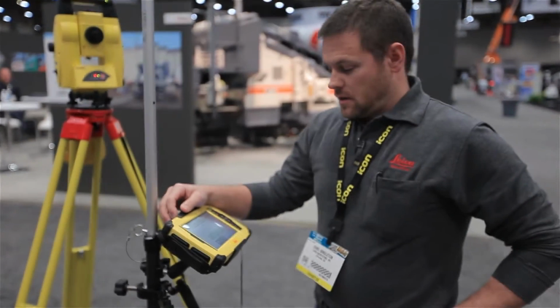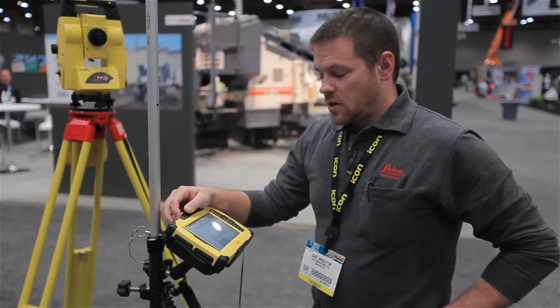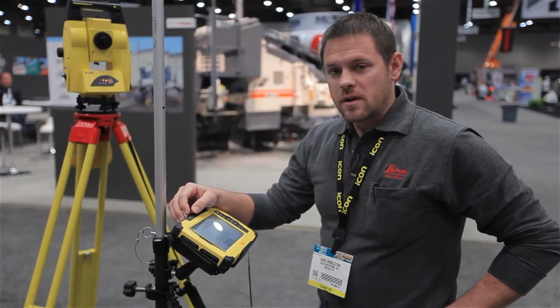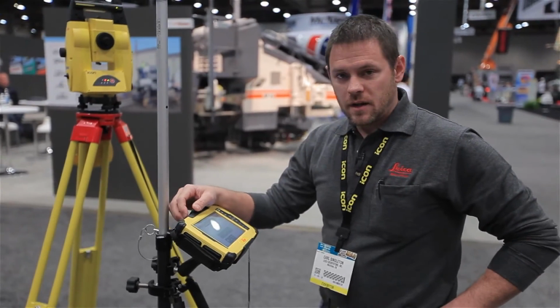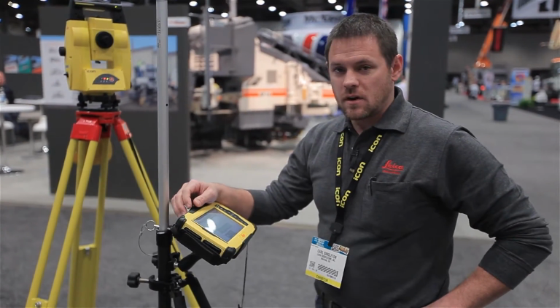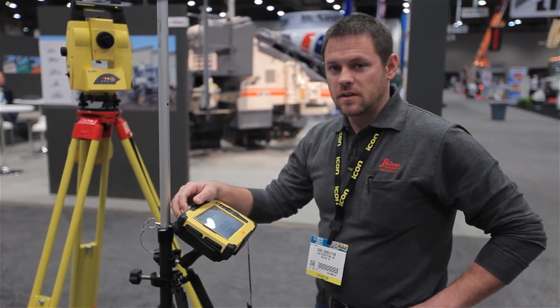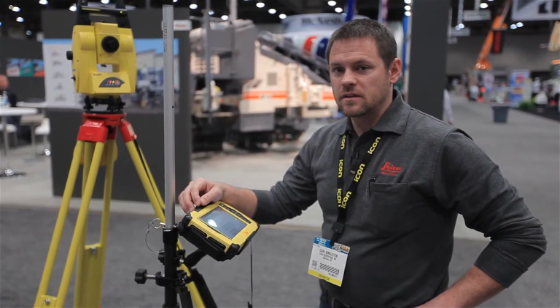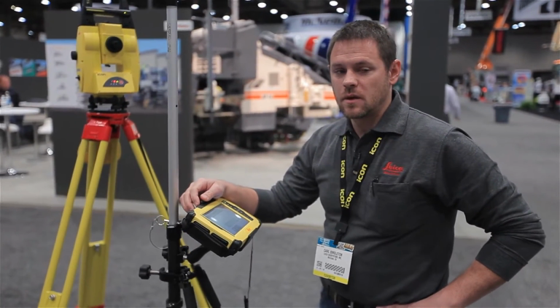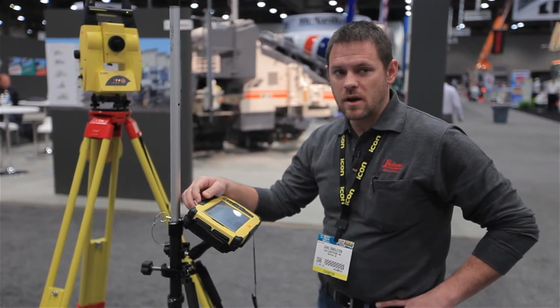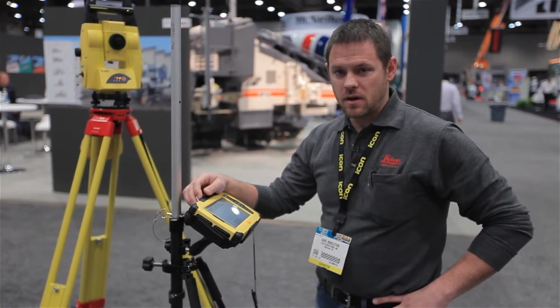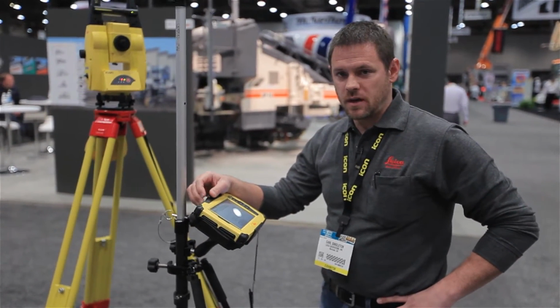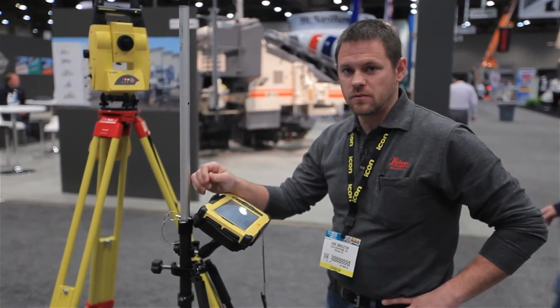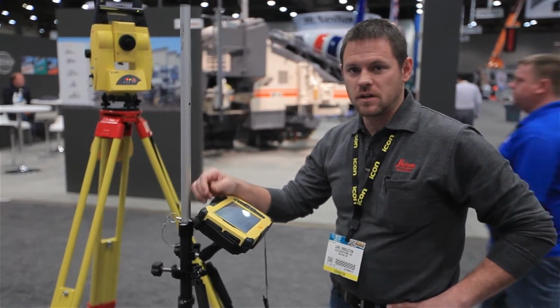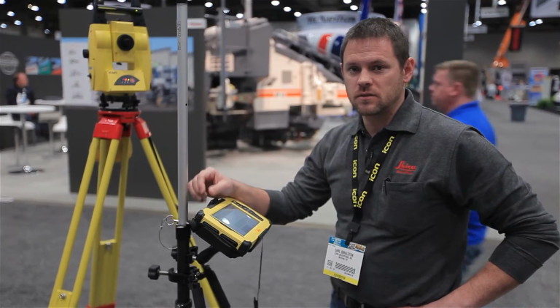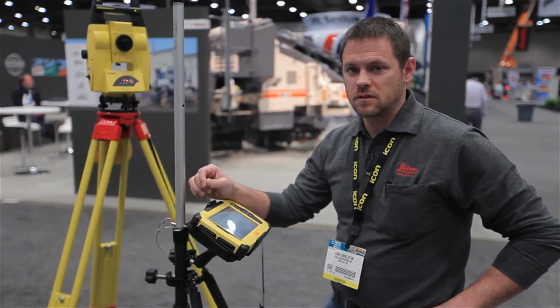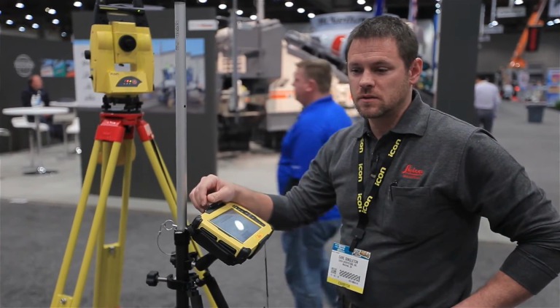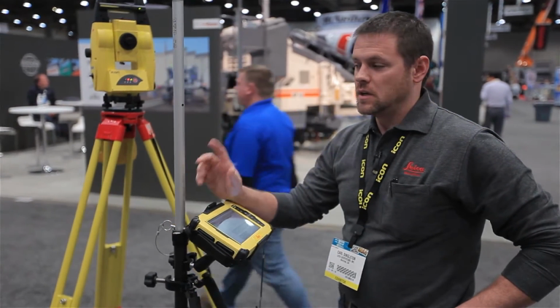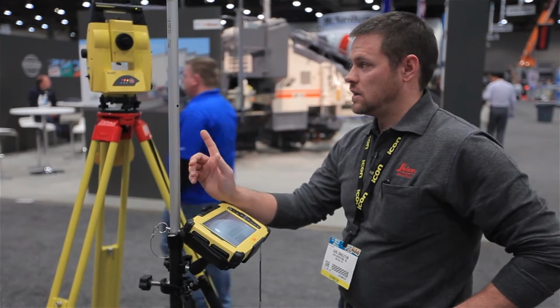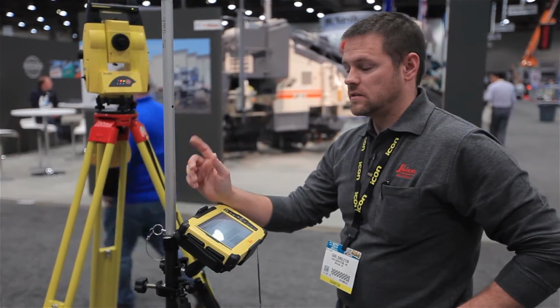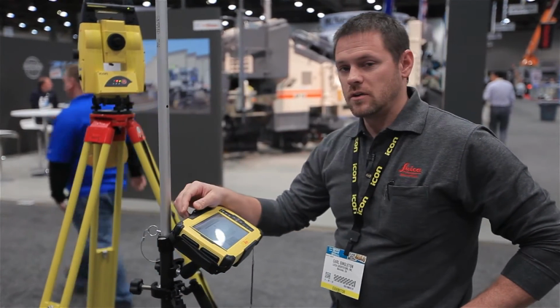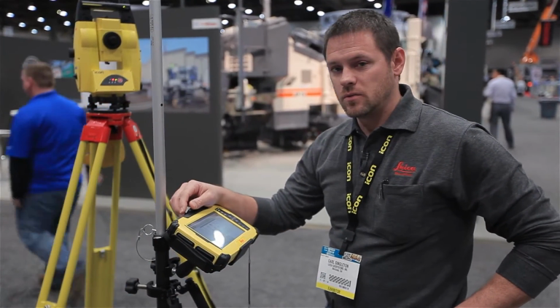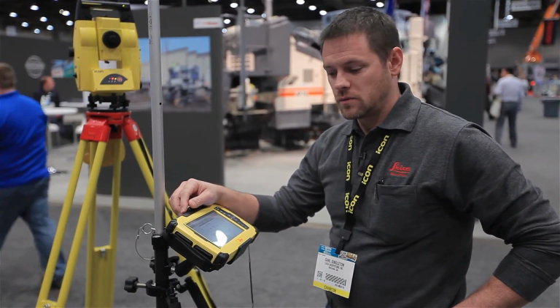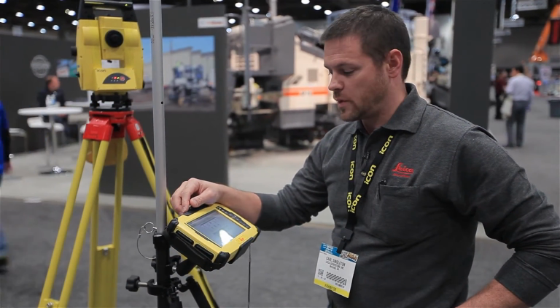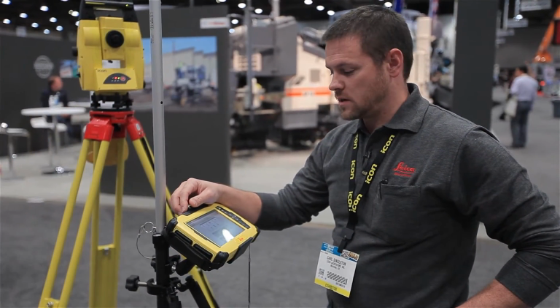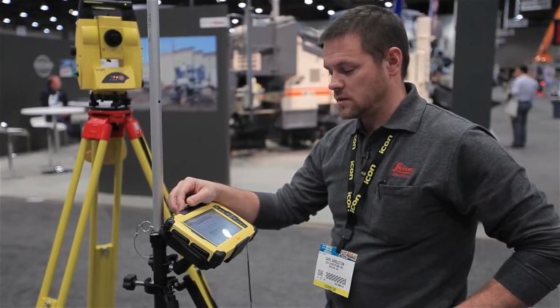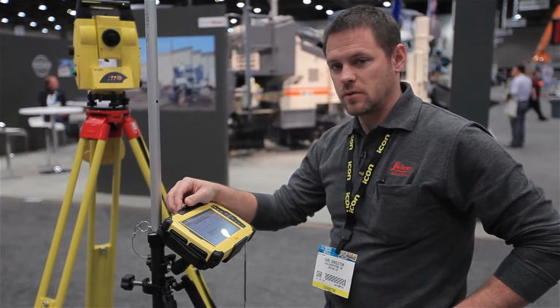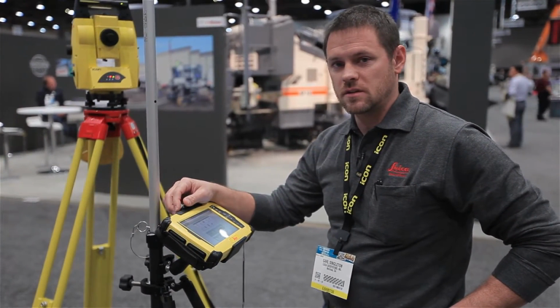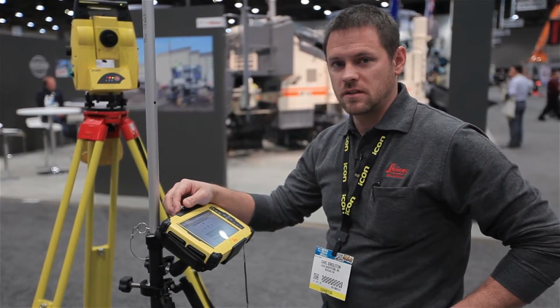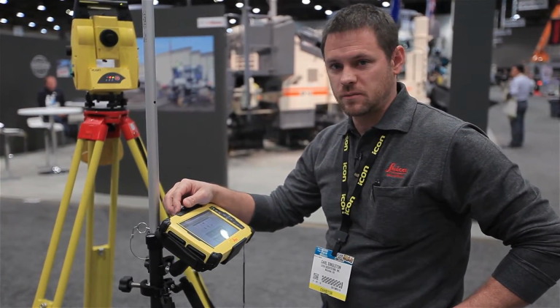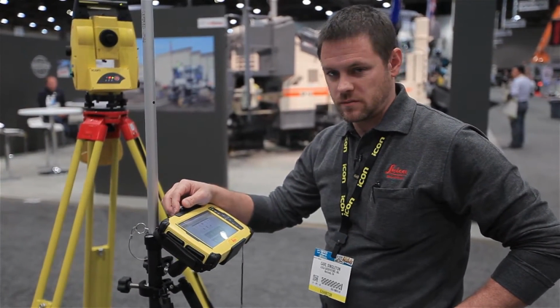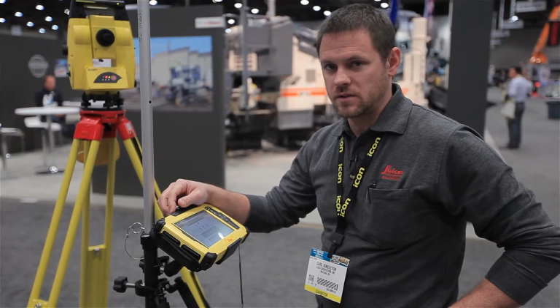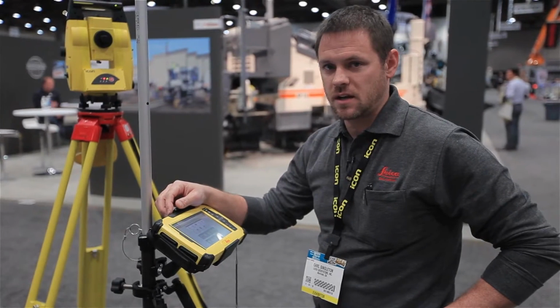Hello, my name is Carl Singleton. I'm a product marketing manager for Leica Geosystems and this is our new robotic total station system known as ICON.